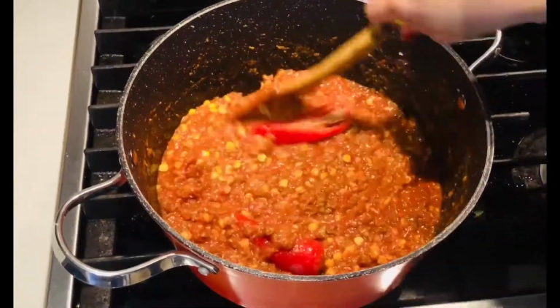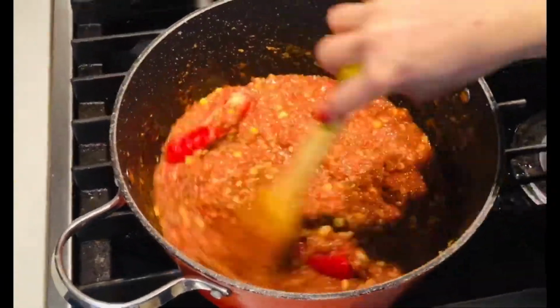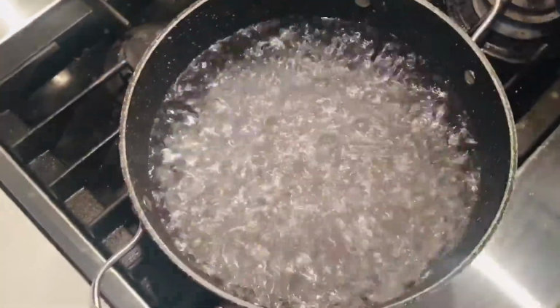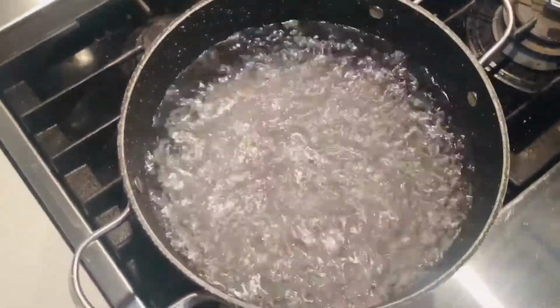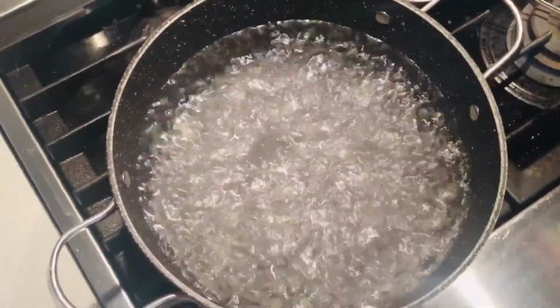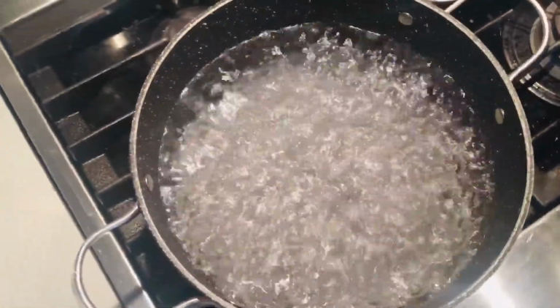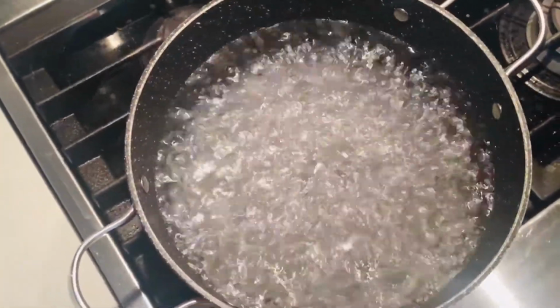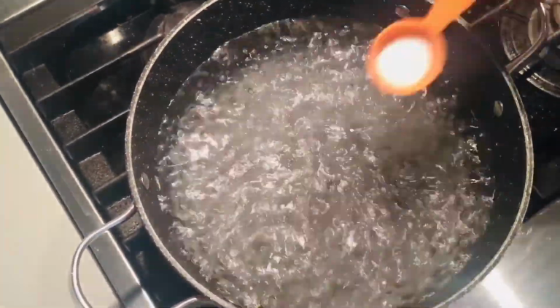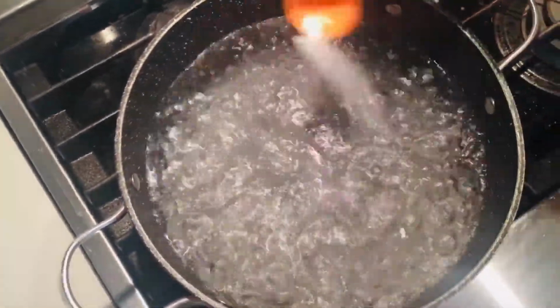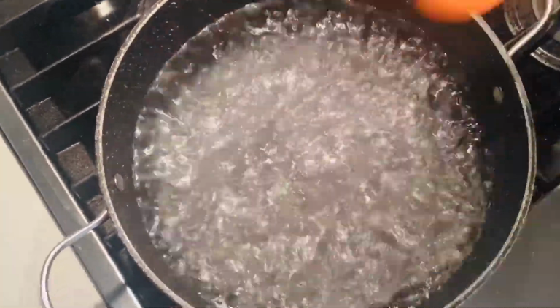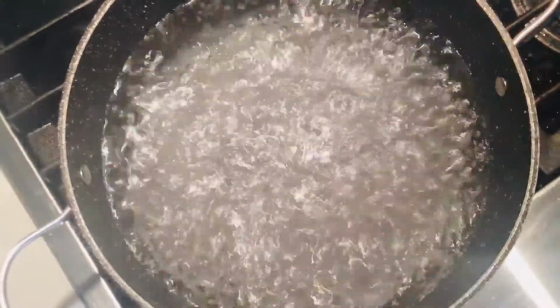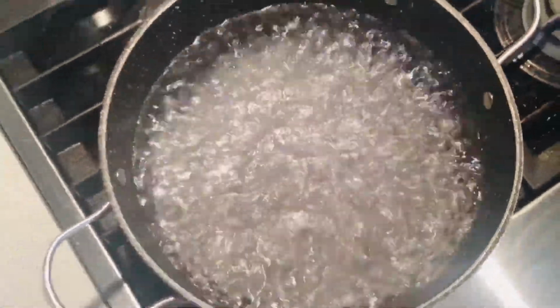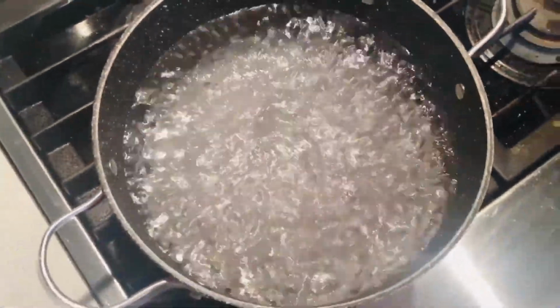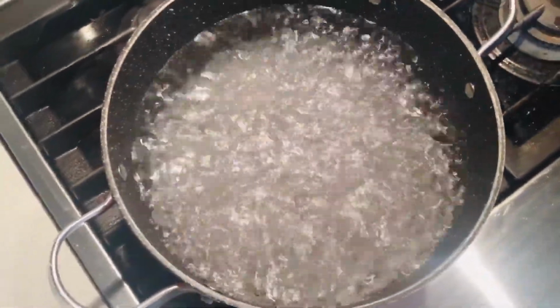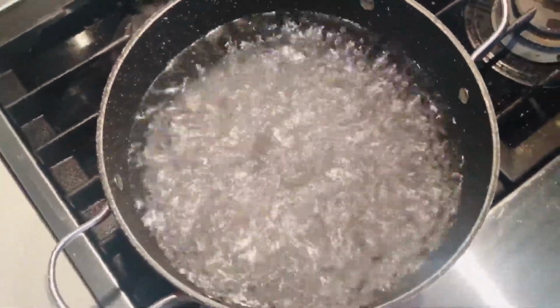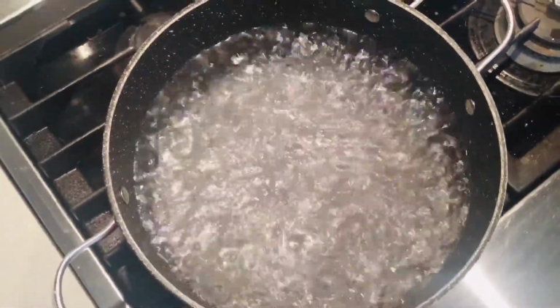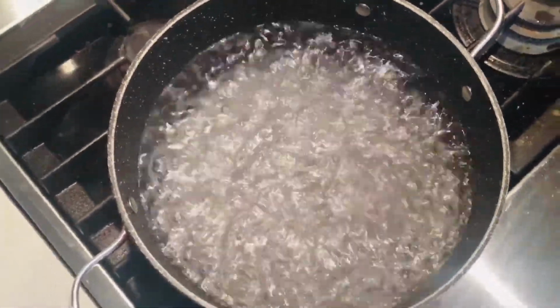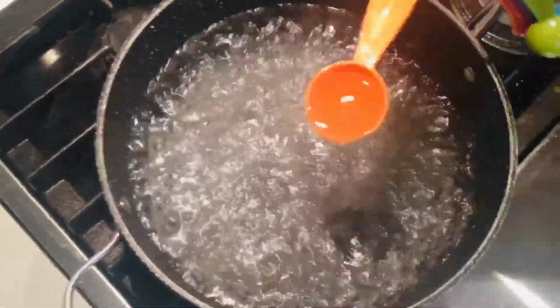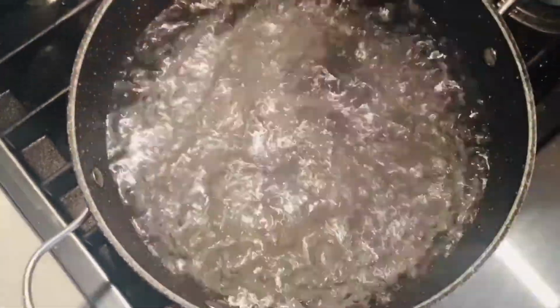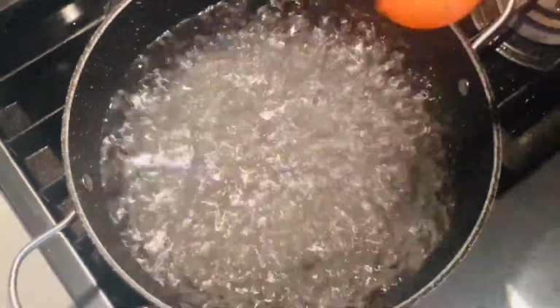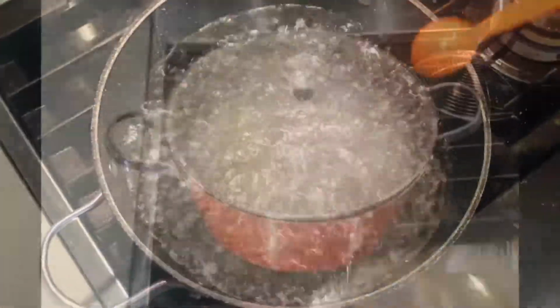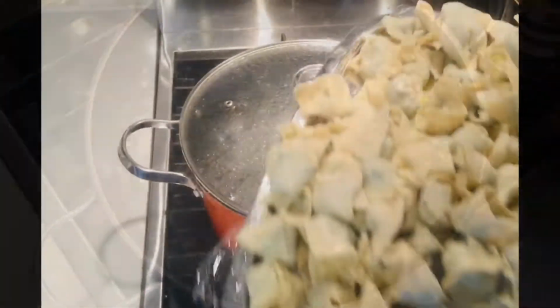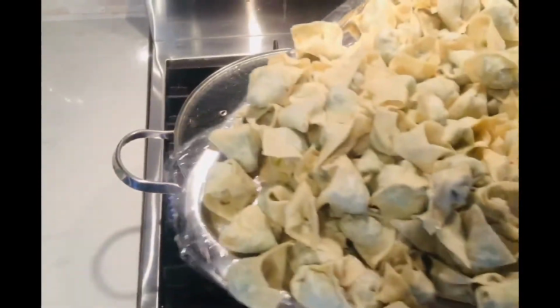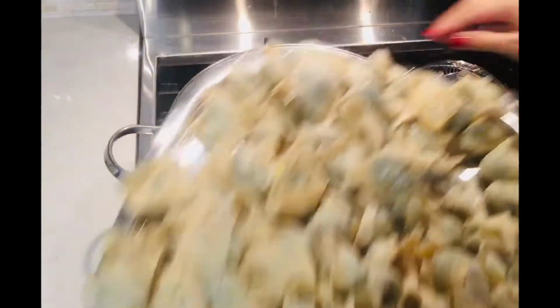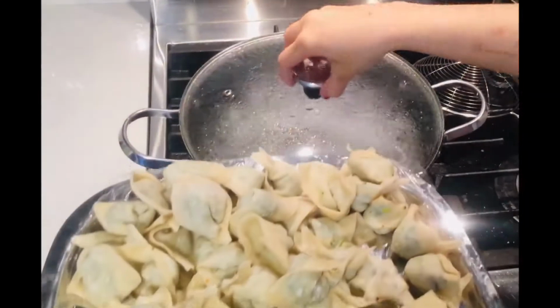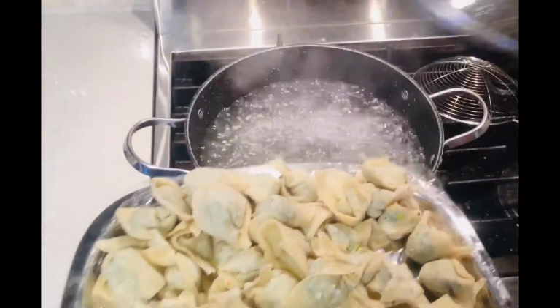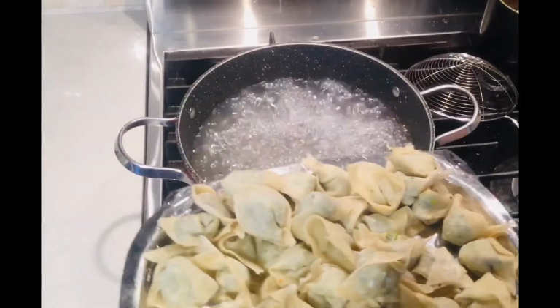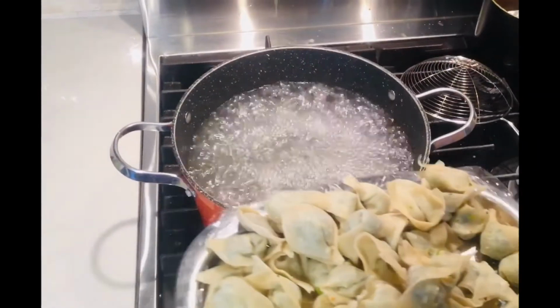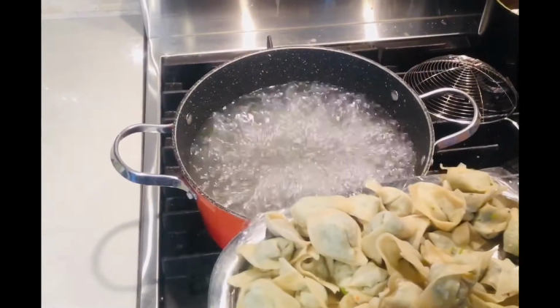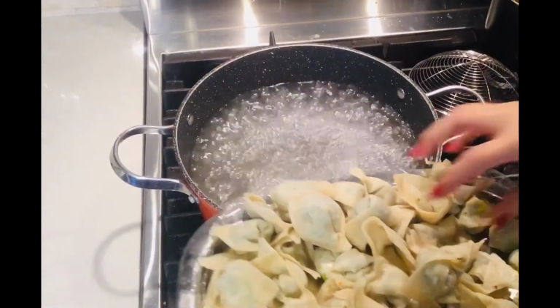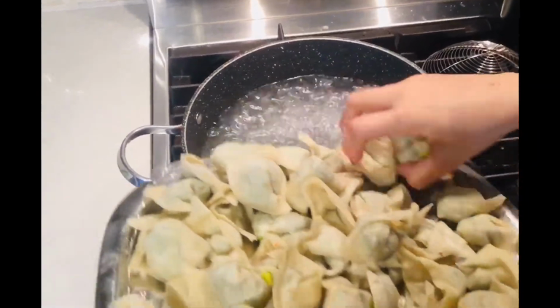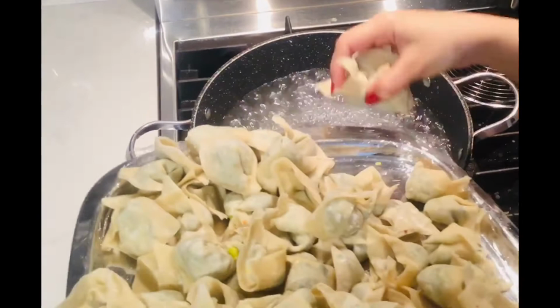Bring a large pot of salted water to a boil, add one teaspoon of salt and one tablespoon of oil, then drop the dumplings in batches and boil them for eight to ten minutes.